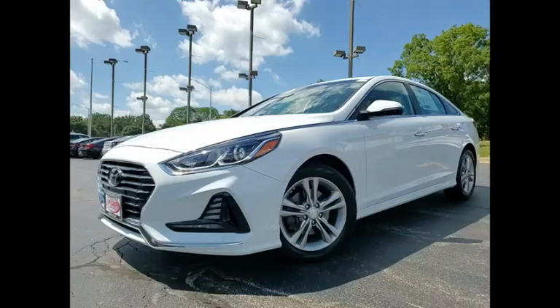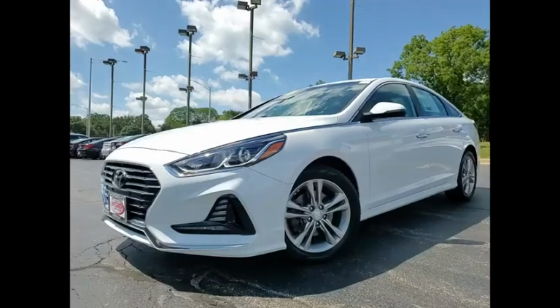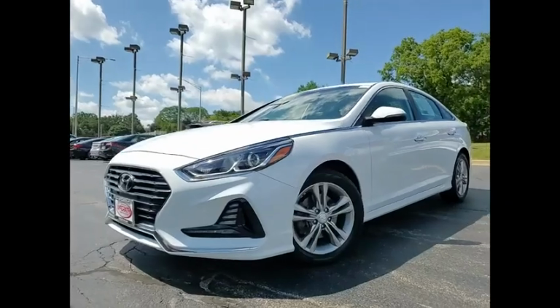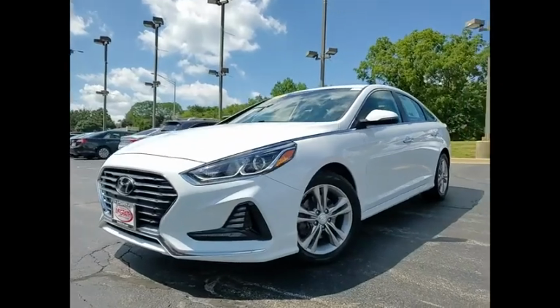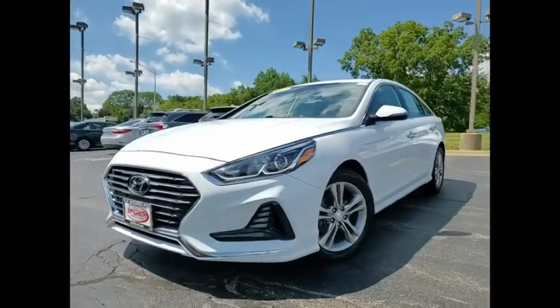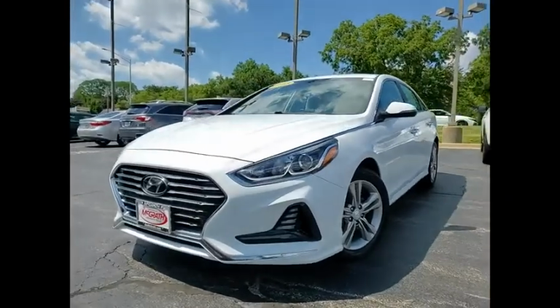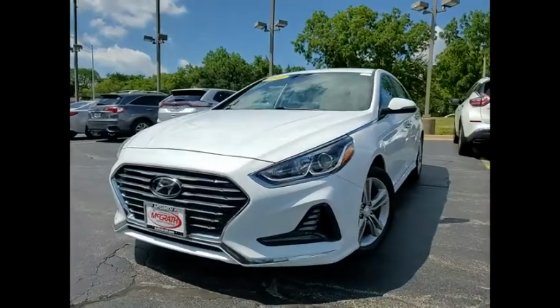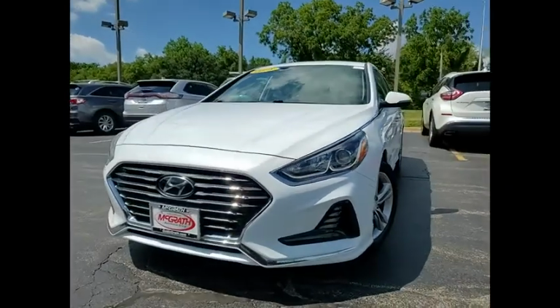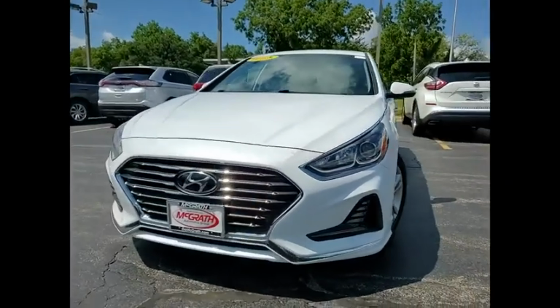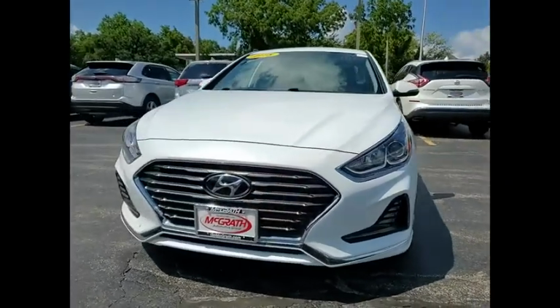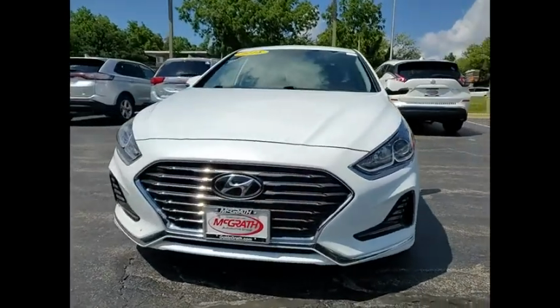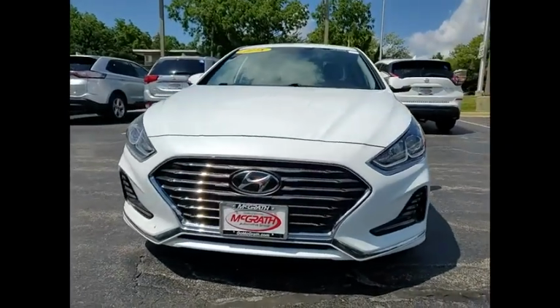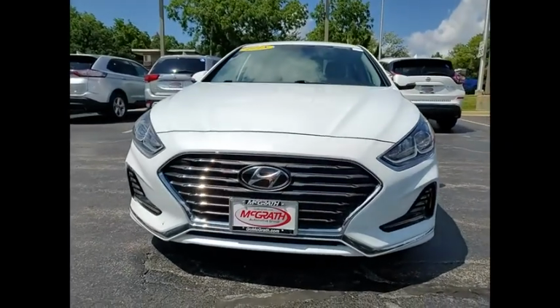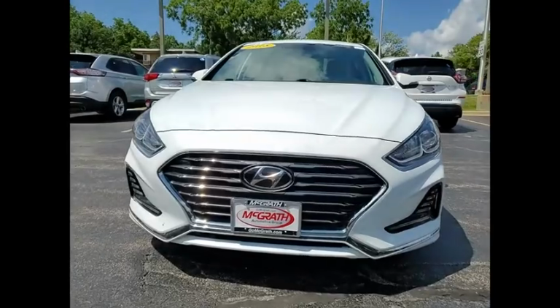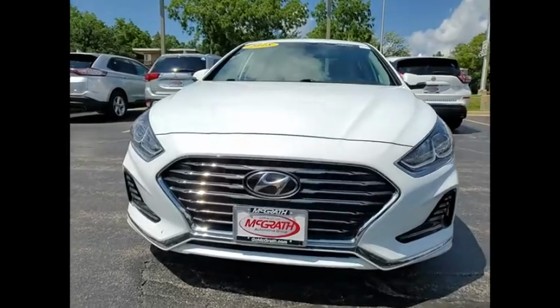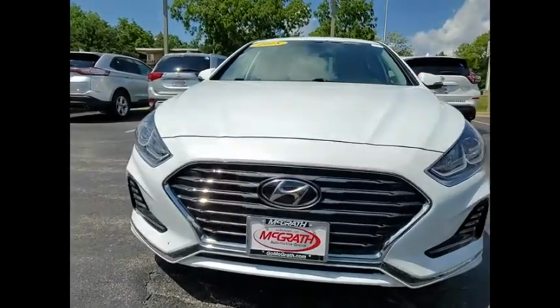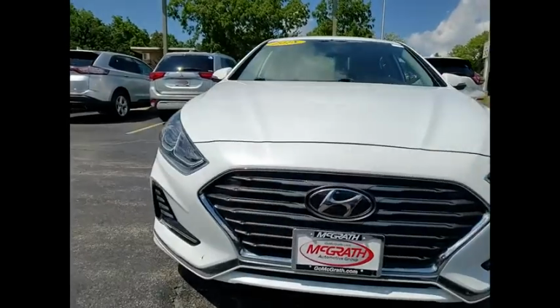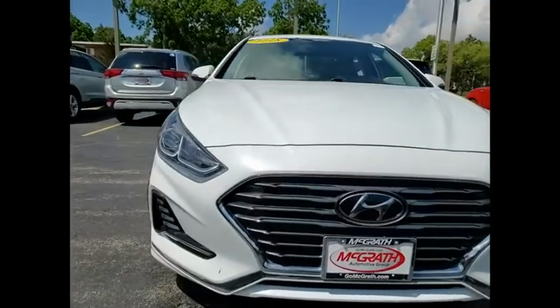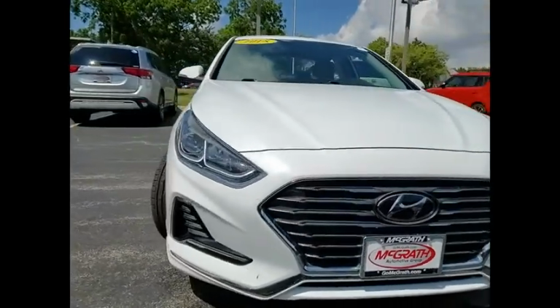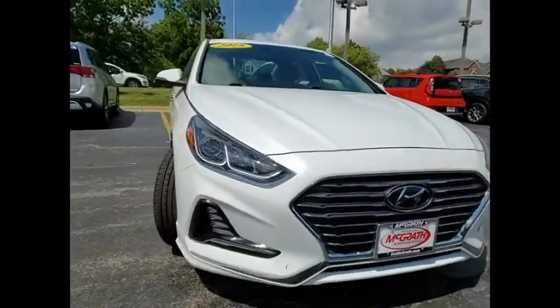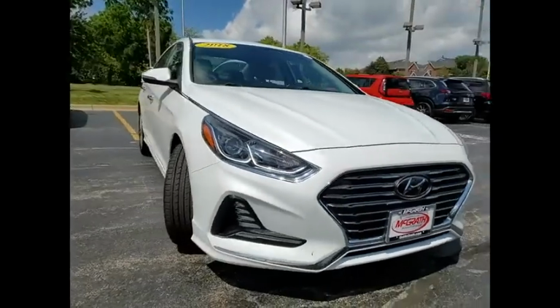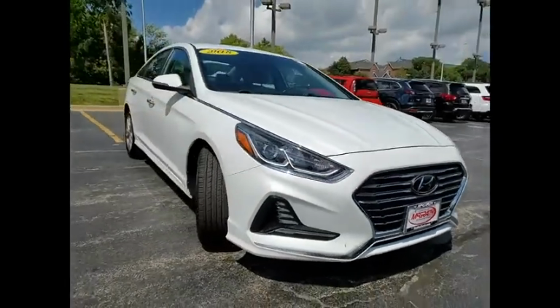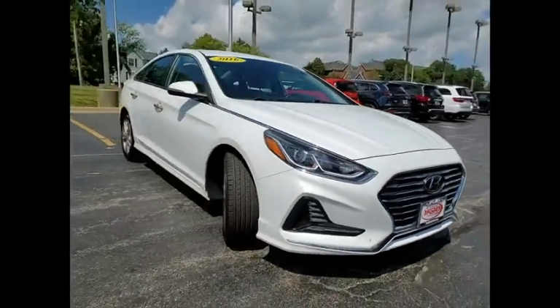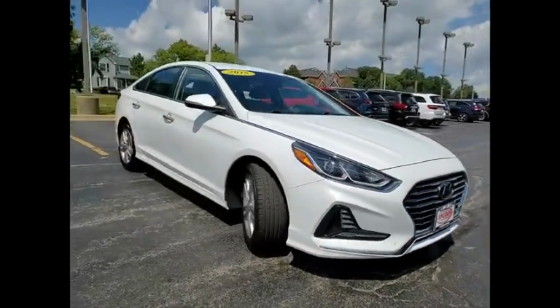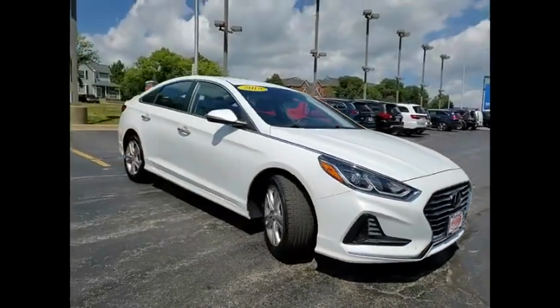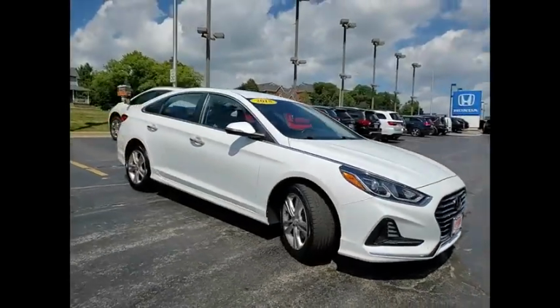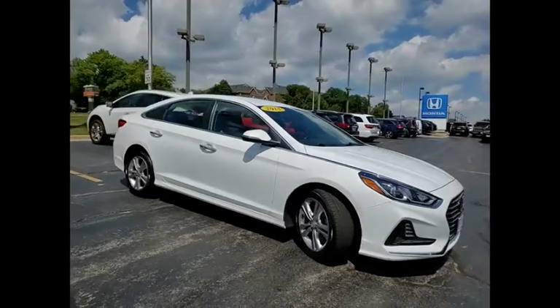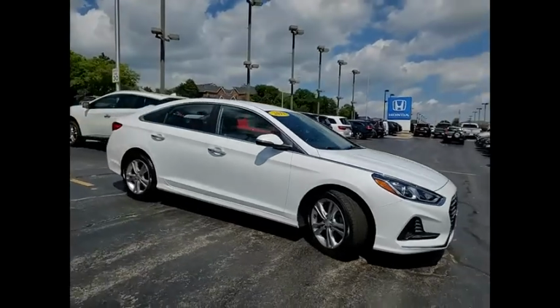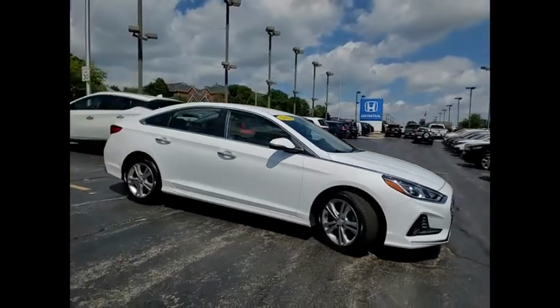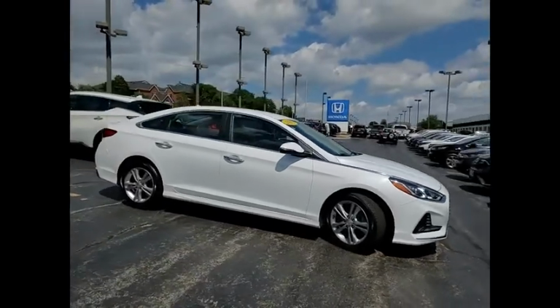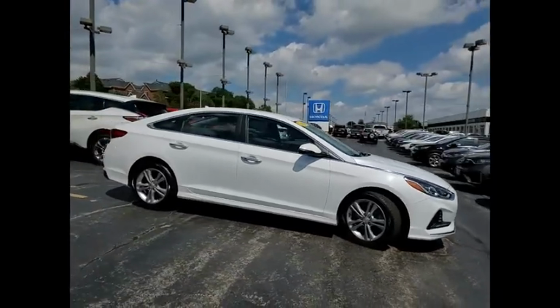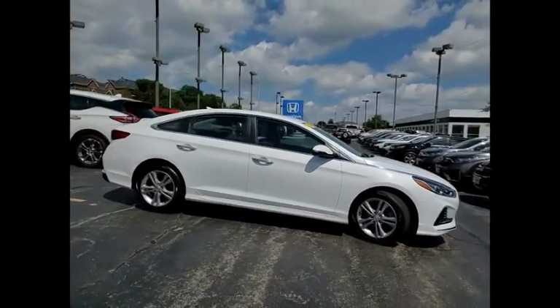We are pleased to show you the 2018 Sonata. The Sonata has a long list of technologically advanced interior features and options that make driving safer, more convenient, and much more fun.